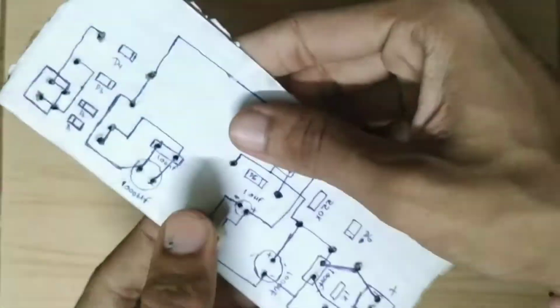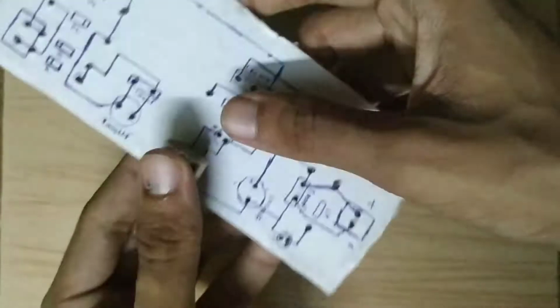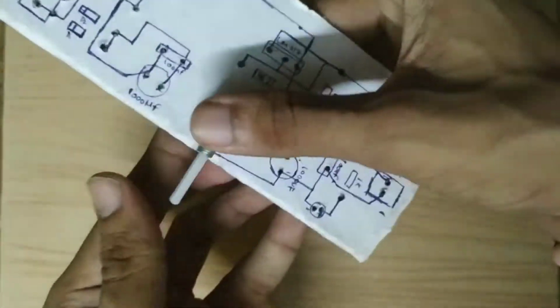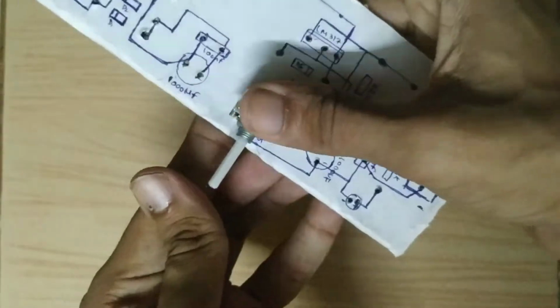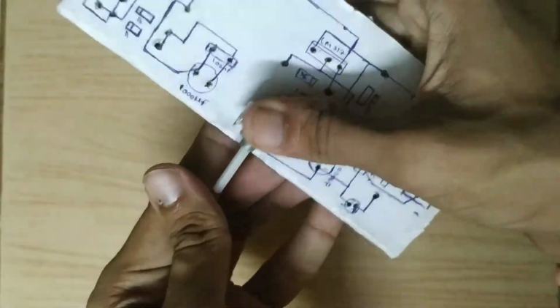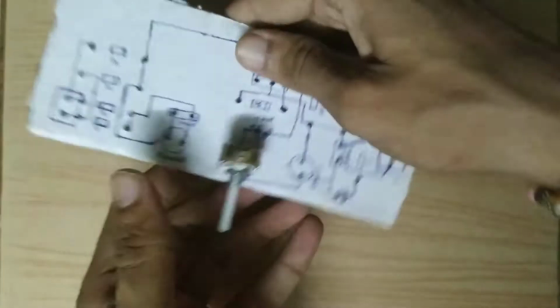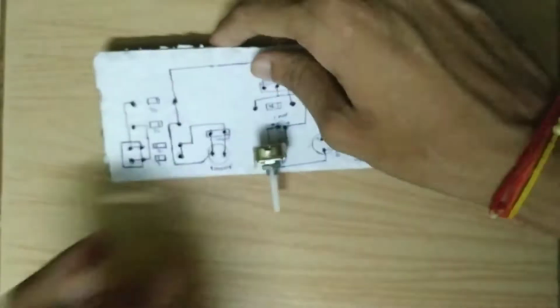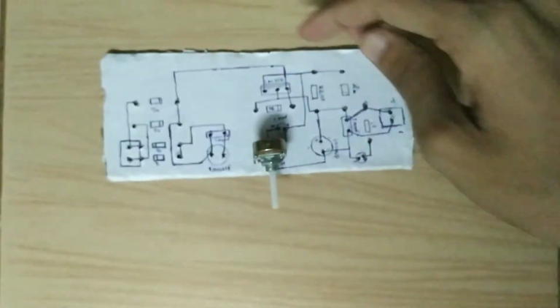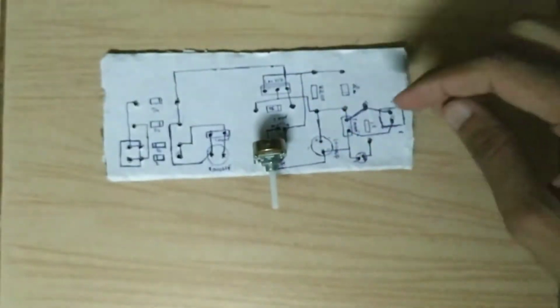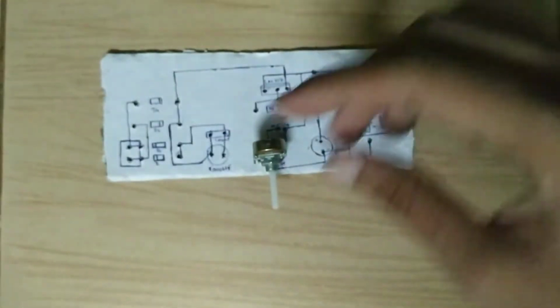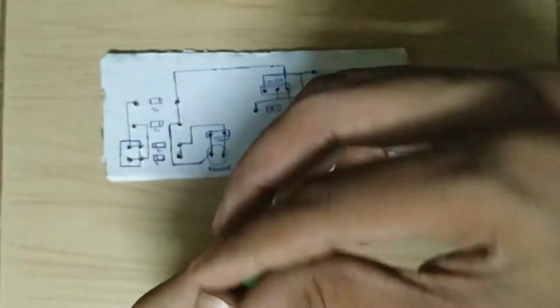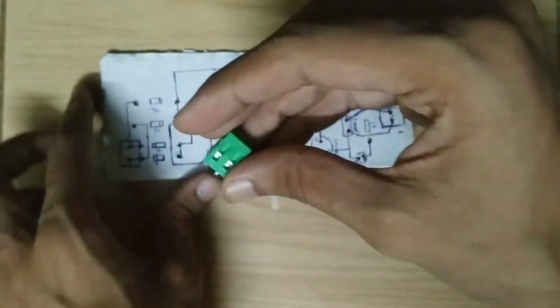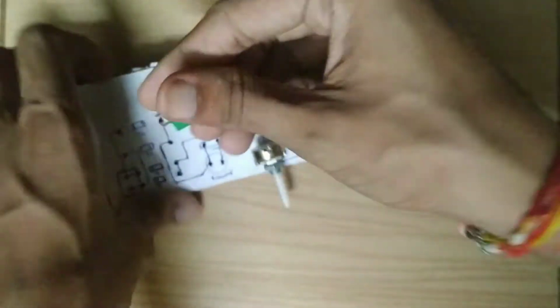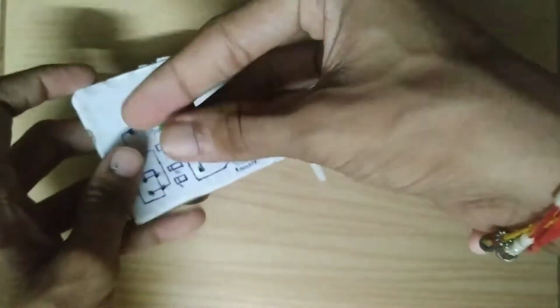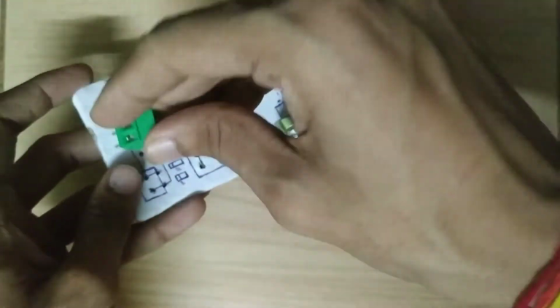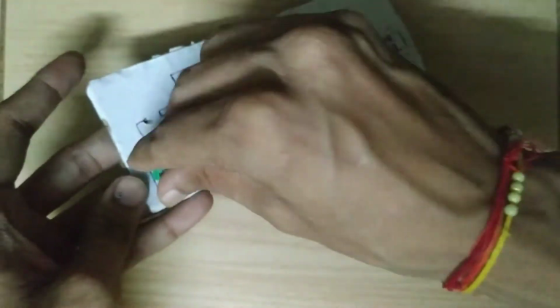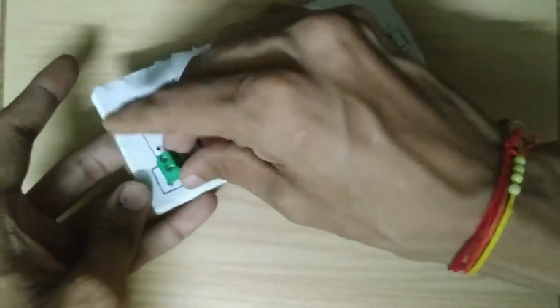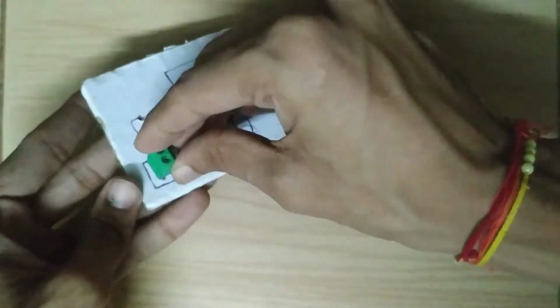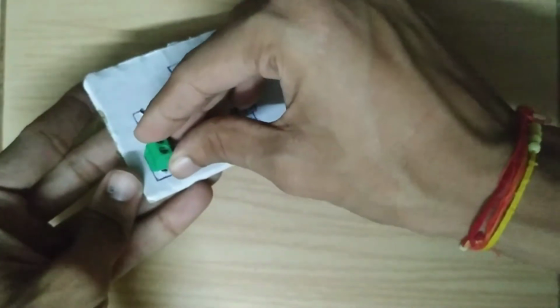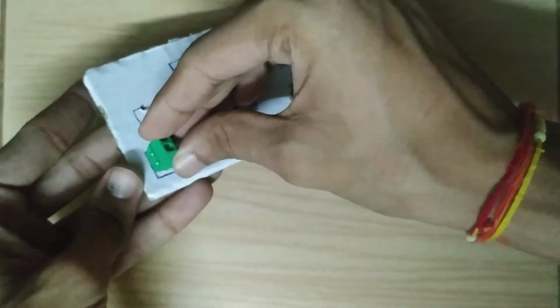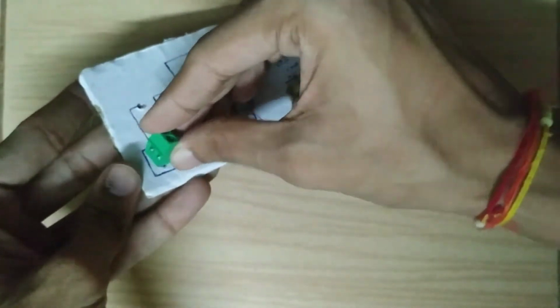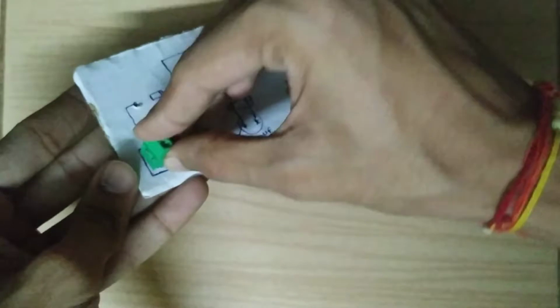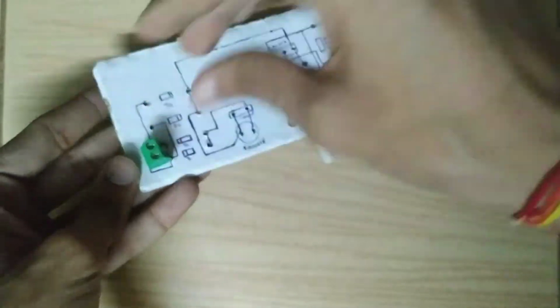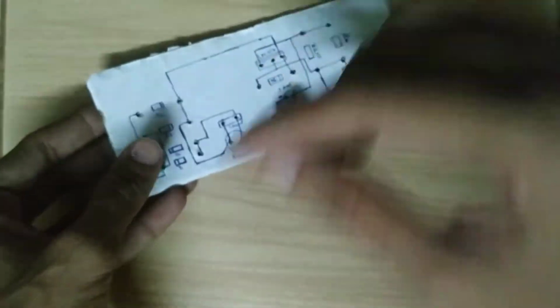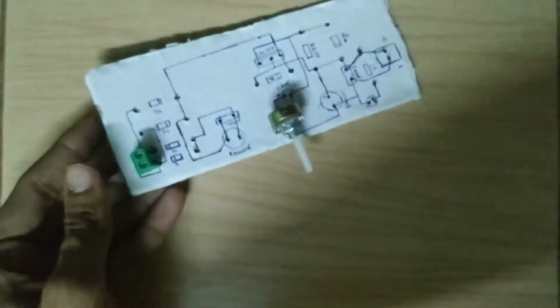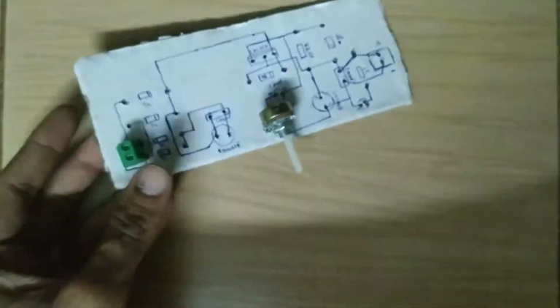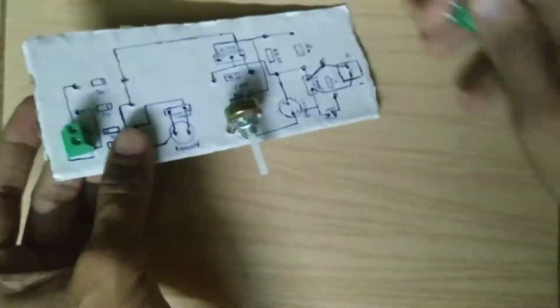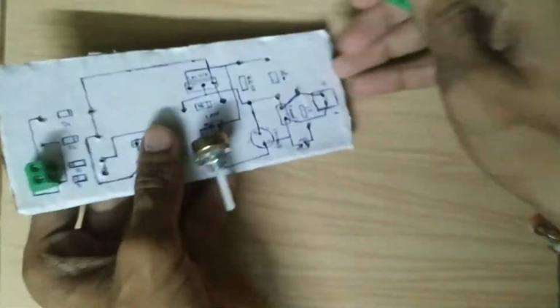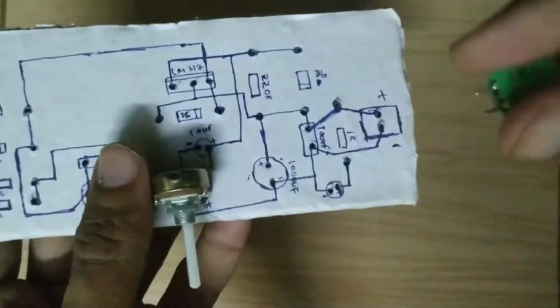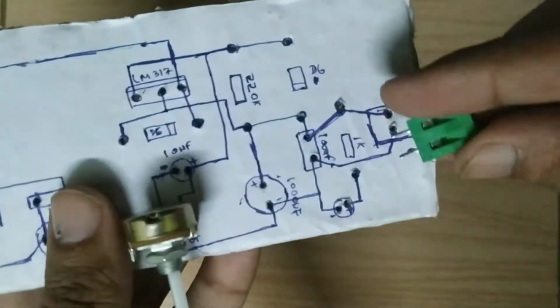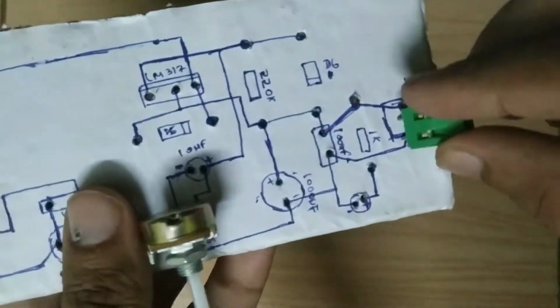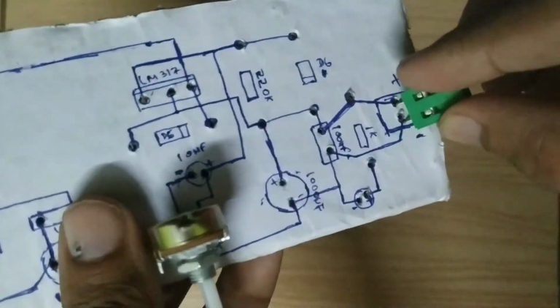While putting all the components in the board, keep positive and negative signs in mind, especially for the condenser and capacitor.